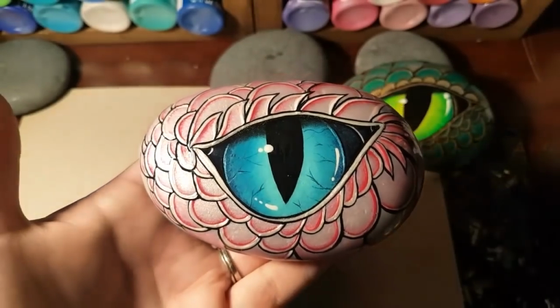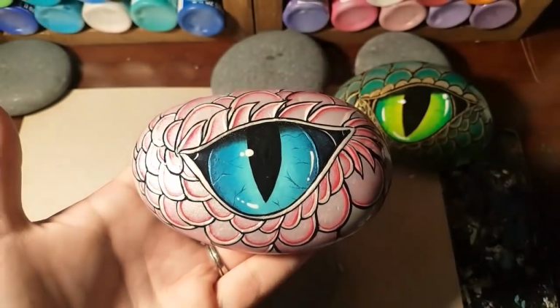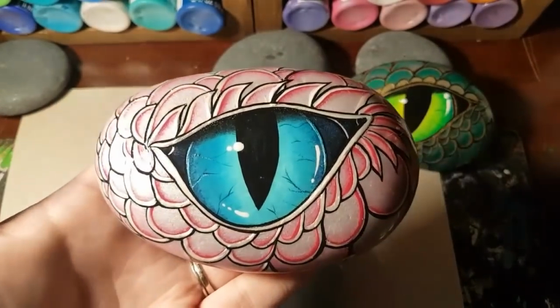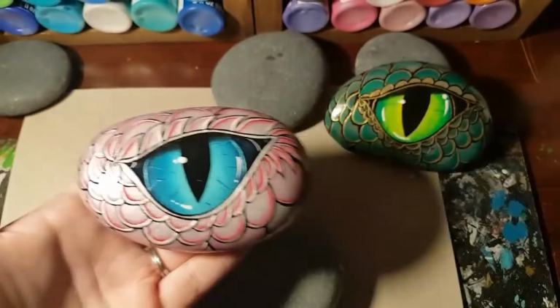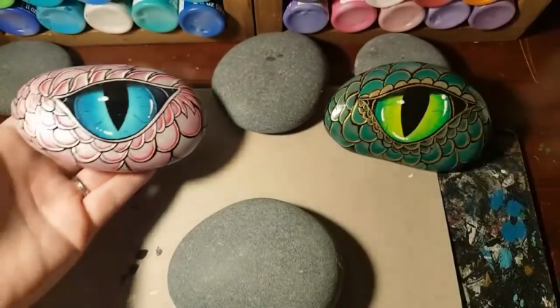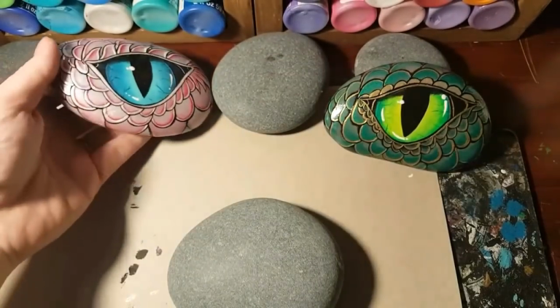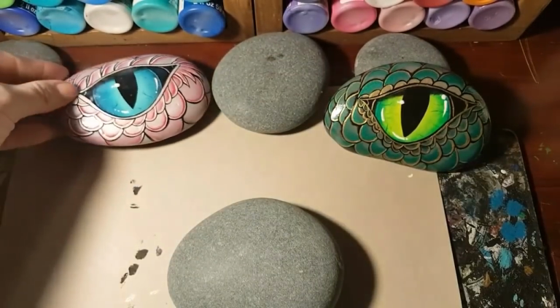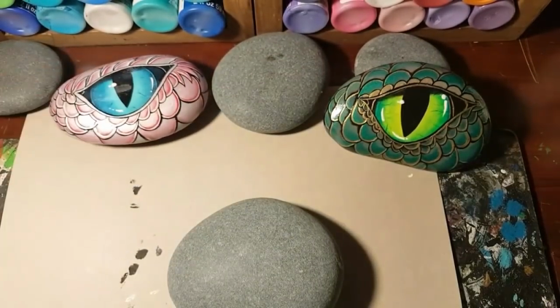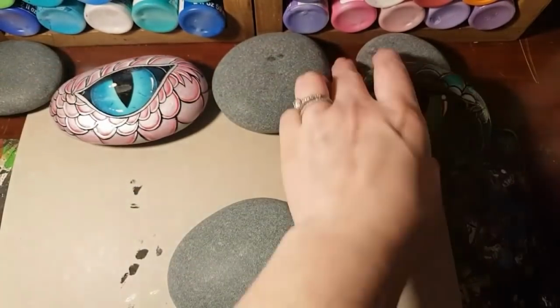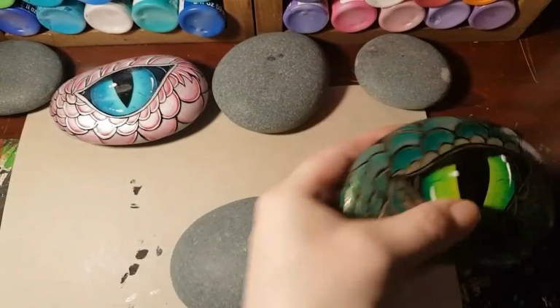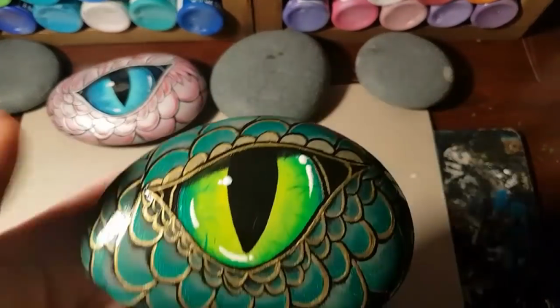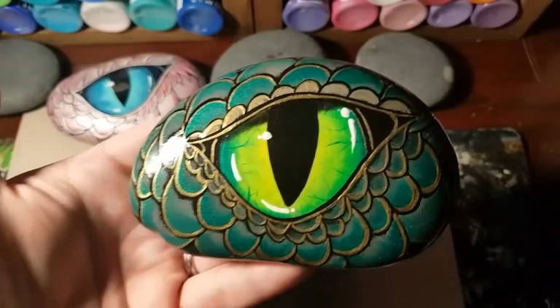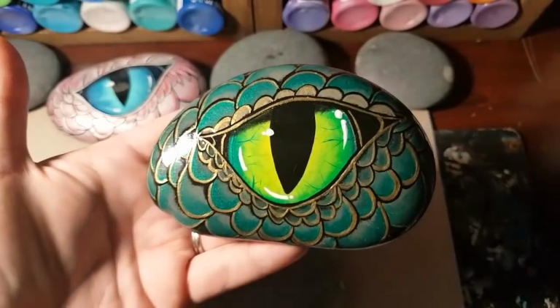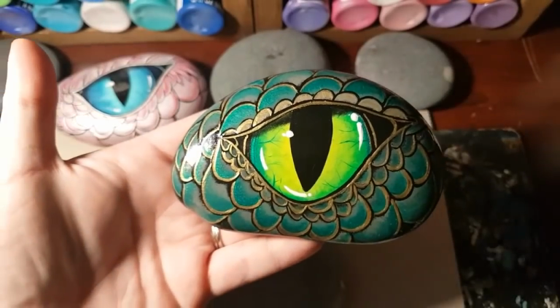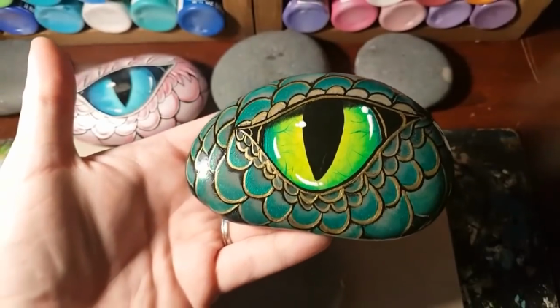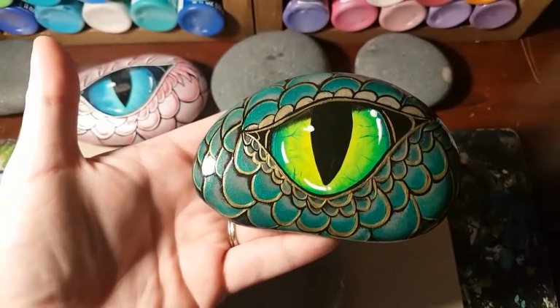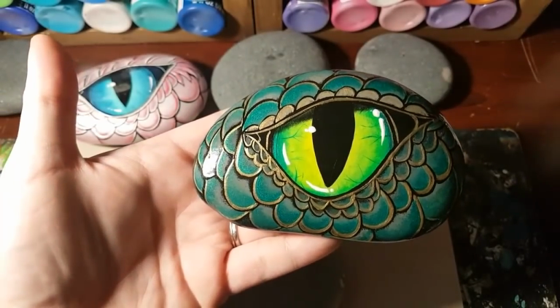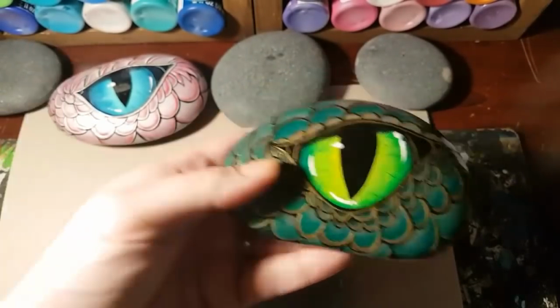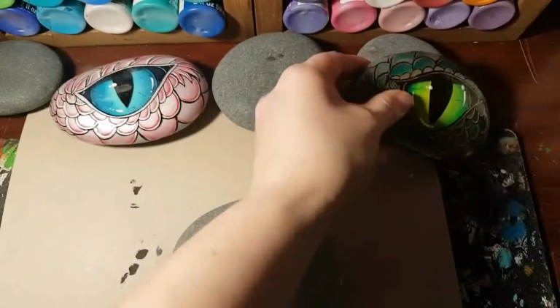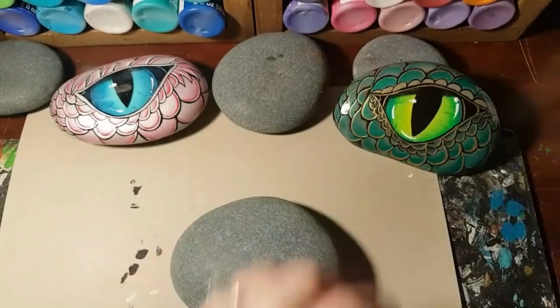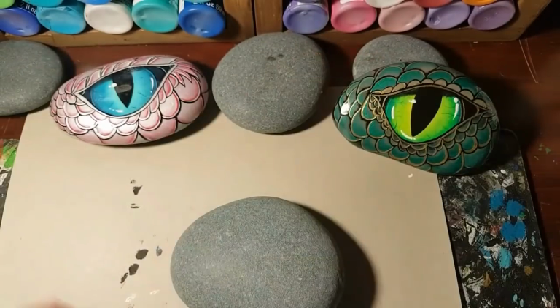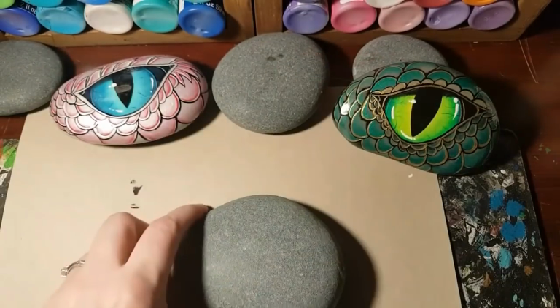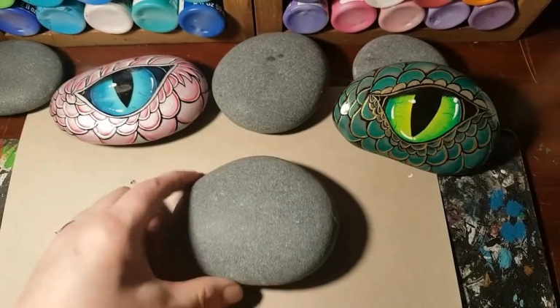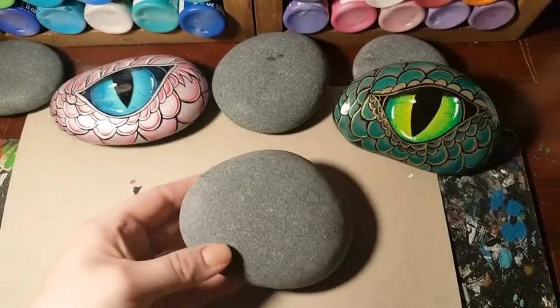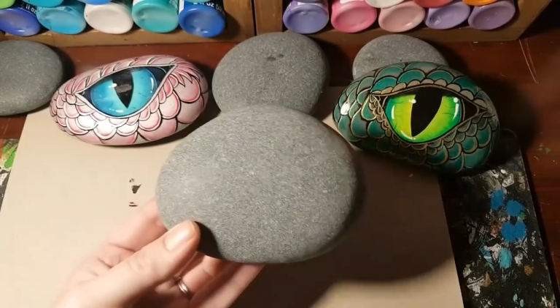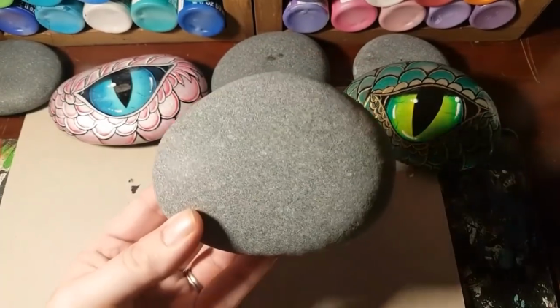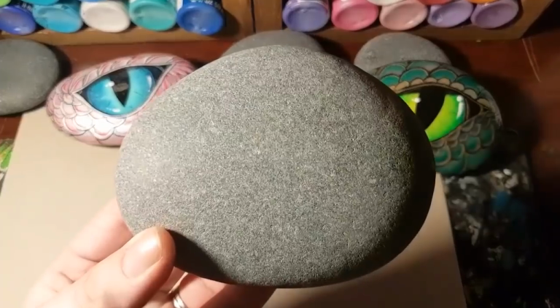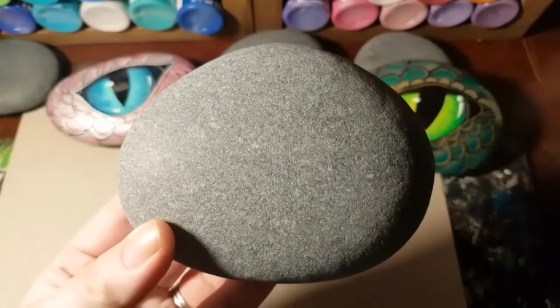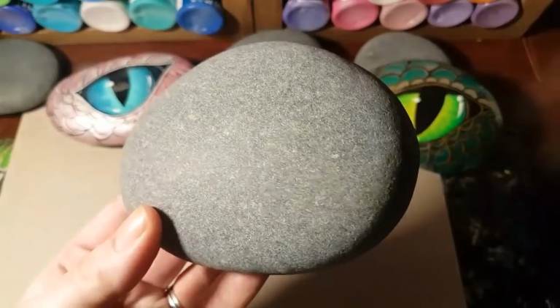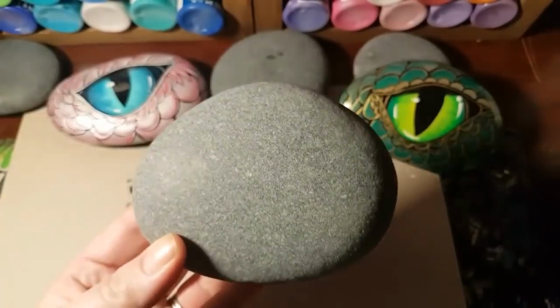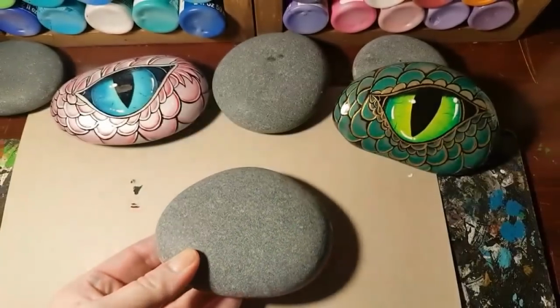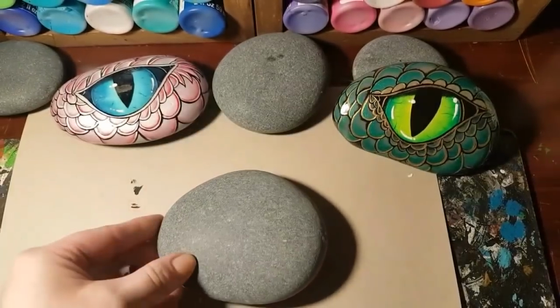Hey guys! Today we are making a dragon eye. Here are two of the eyes I've made before. You can see them a bit closer in pictures on Etsy at Rachel's Rocks Canada.